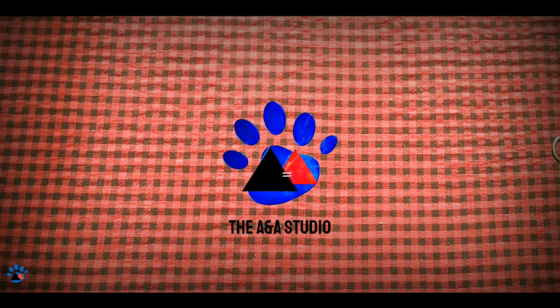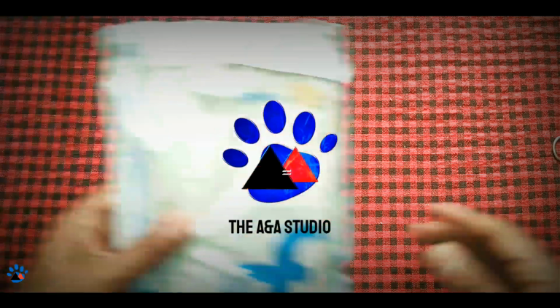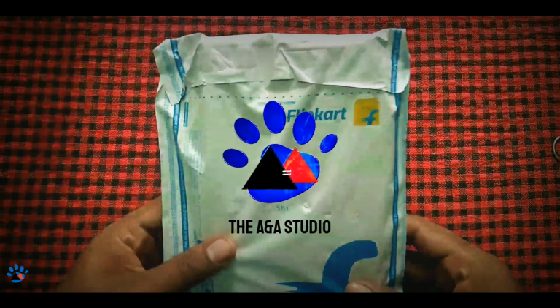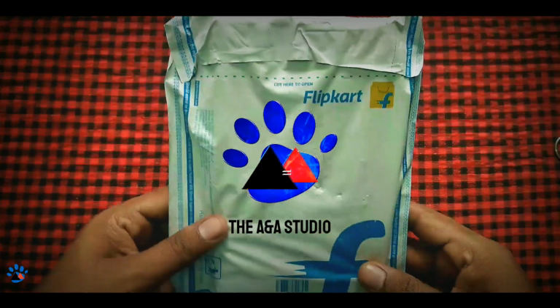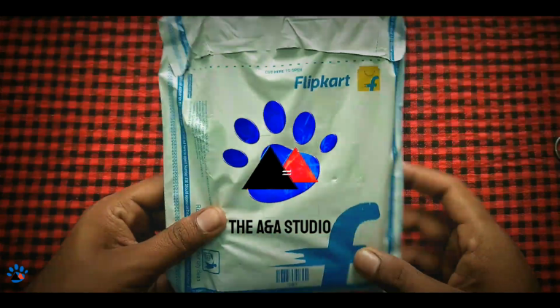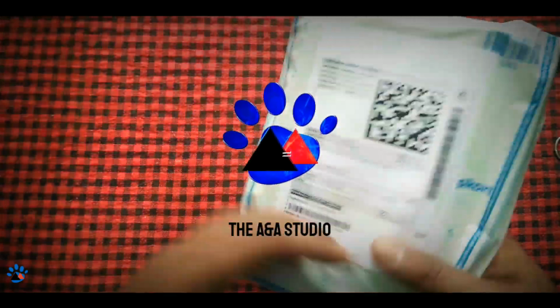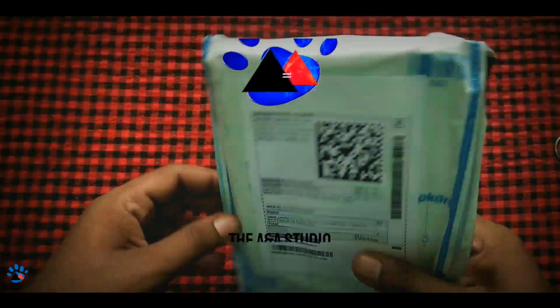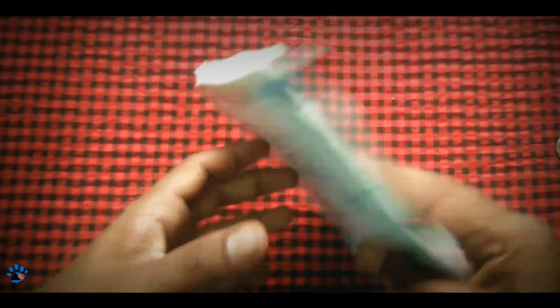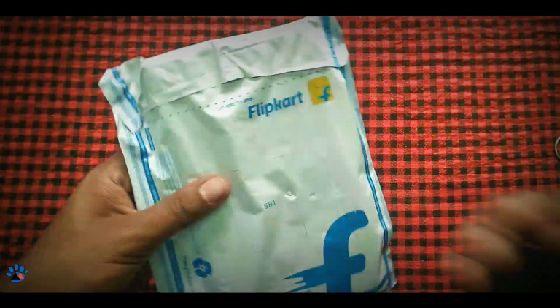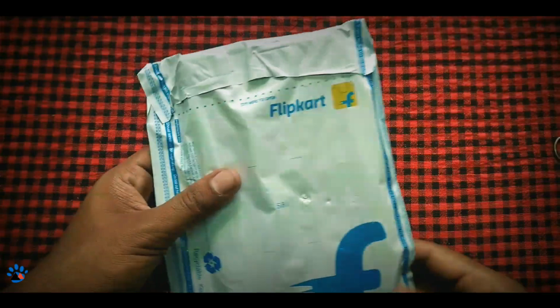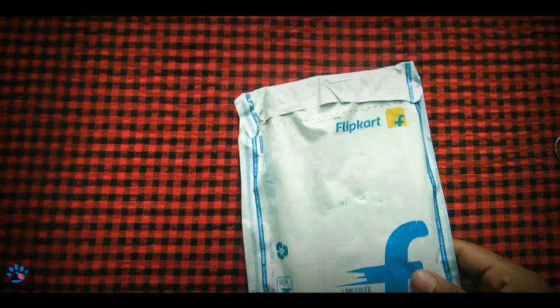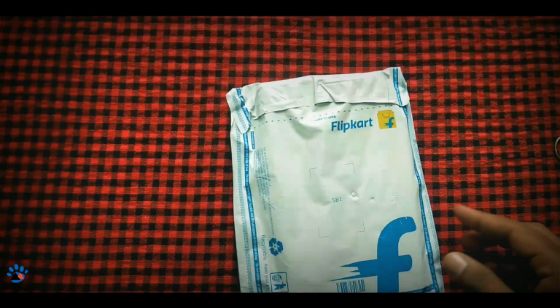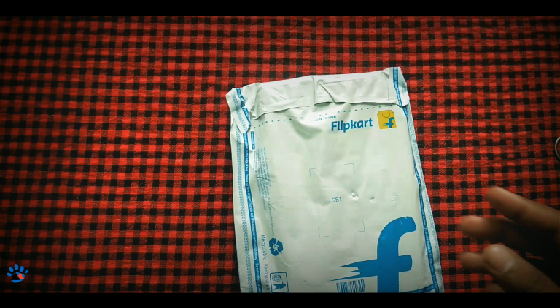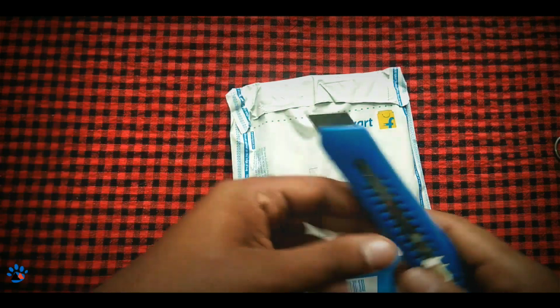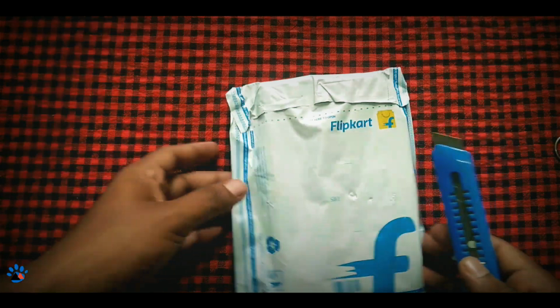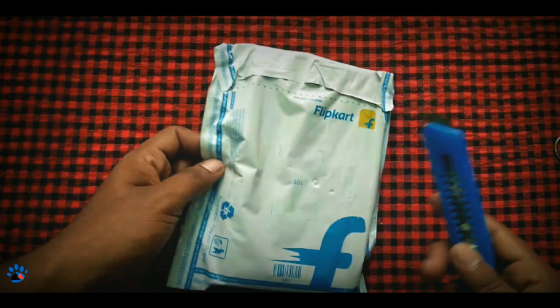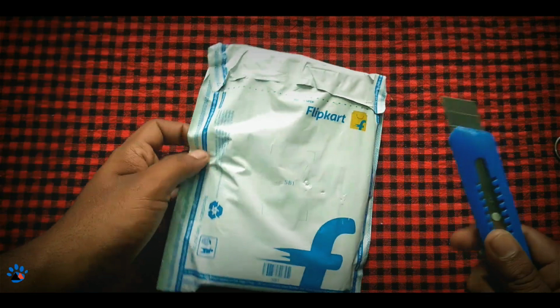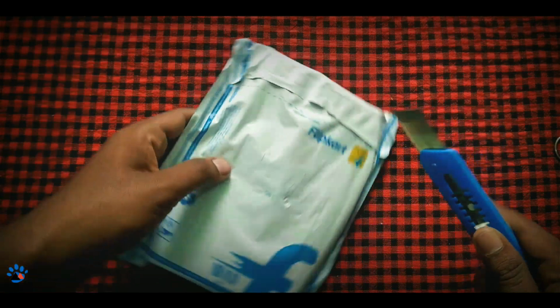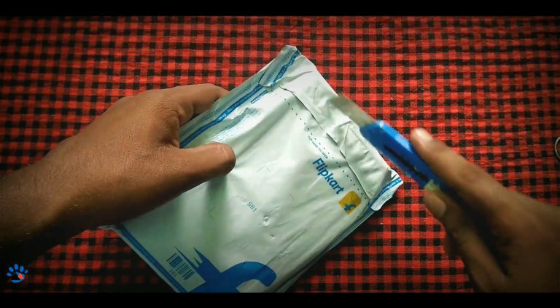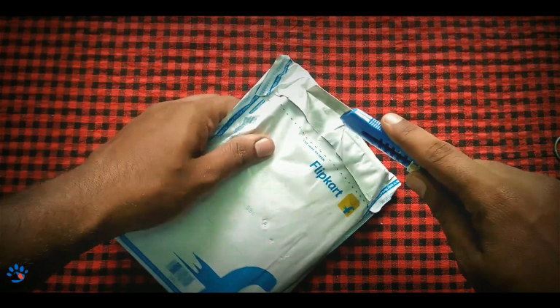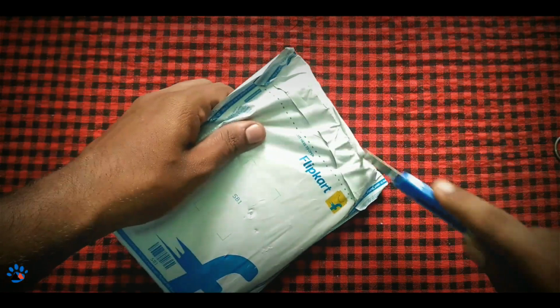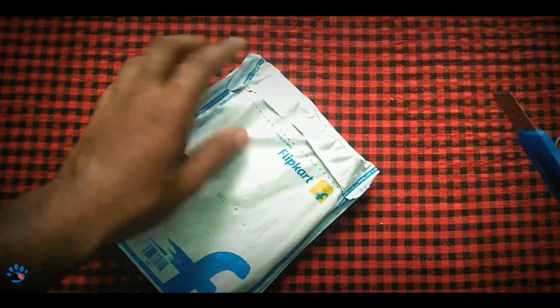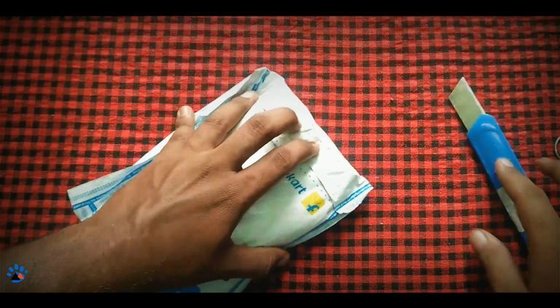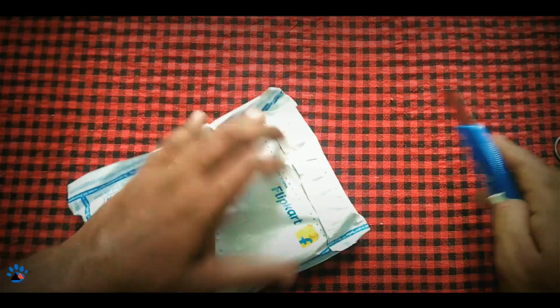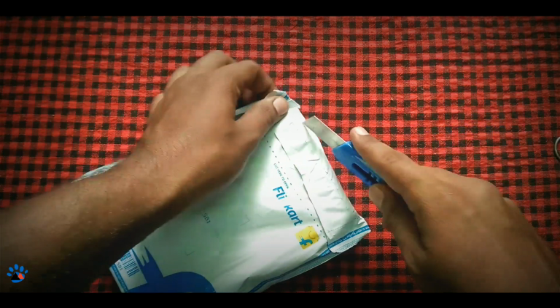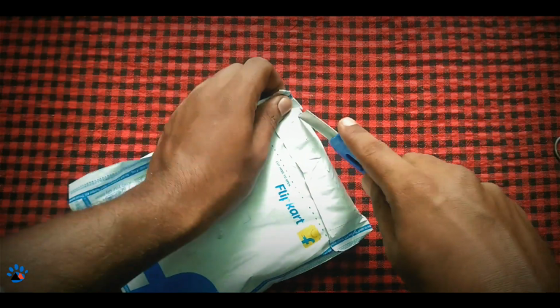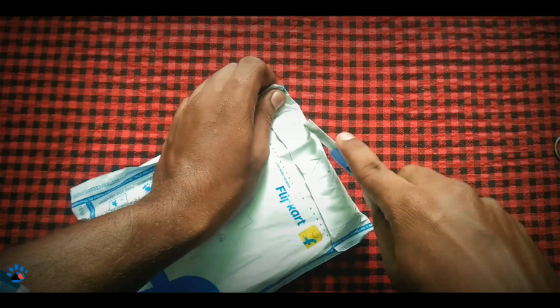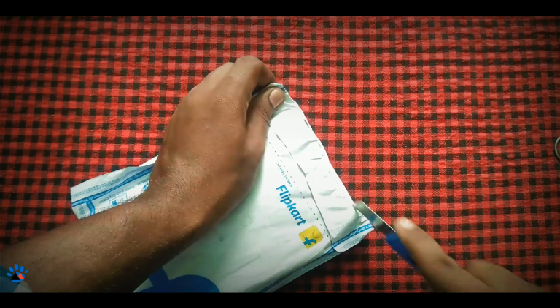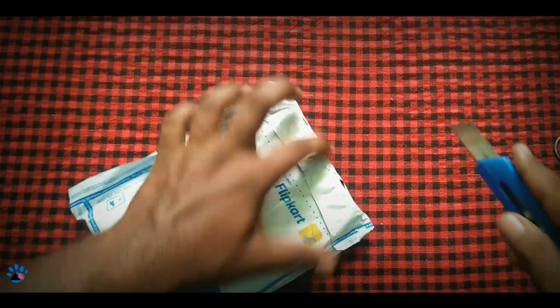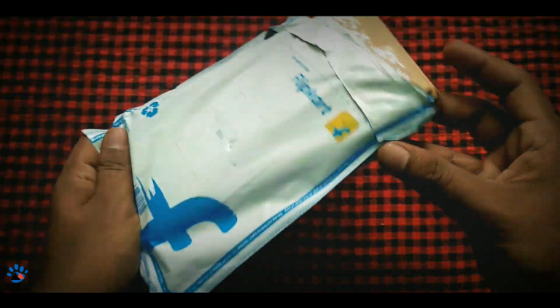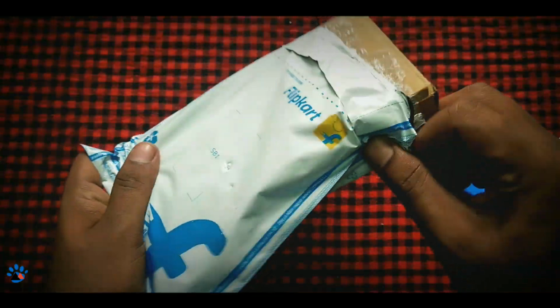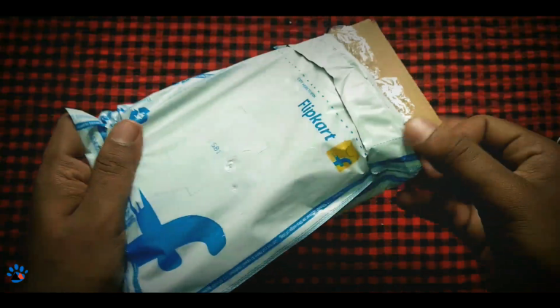If you are looking for one of the best protective cases for your Redmi Note 7 Pro, this is the video that you should watch. In this video we will be doing the unboxing of one of the best back cases for Redmi Note 7 Pro.